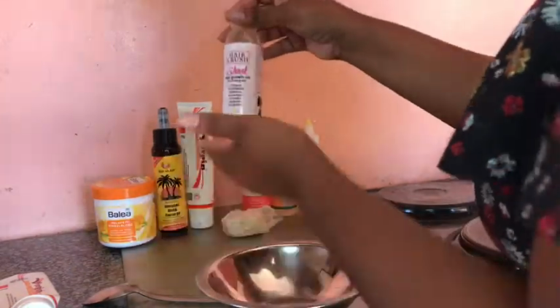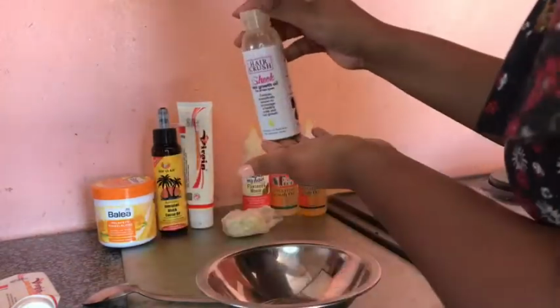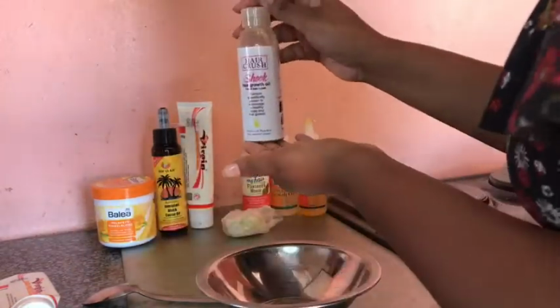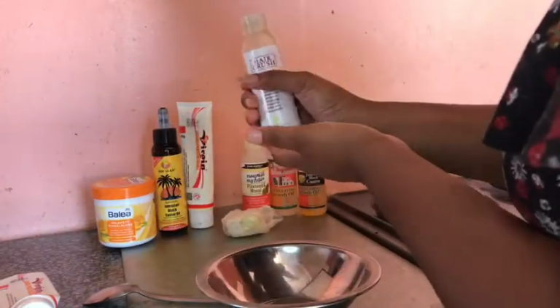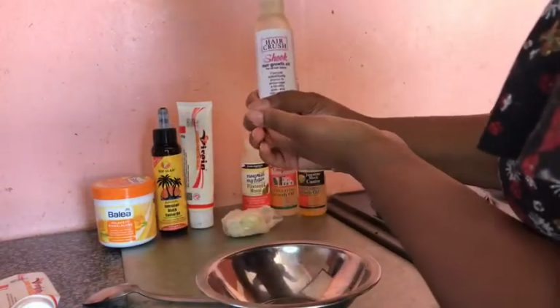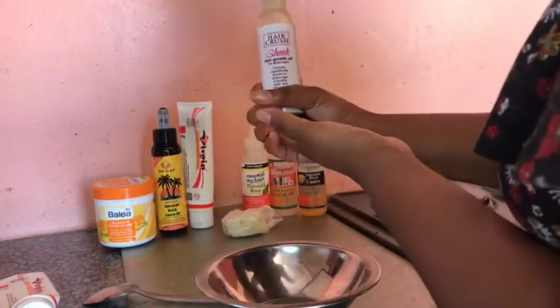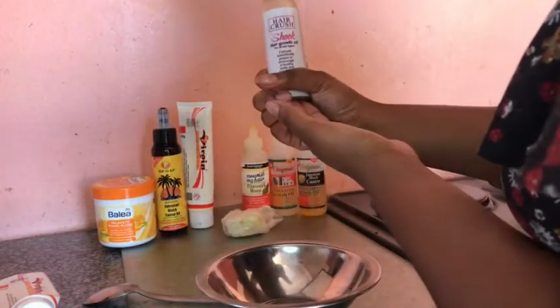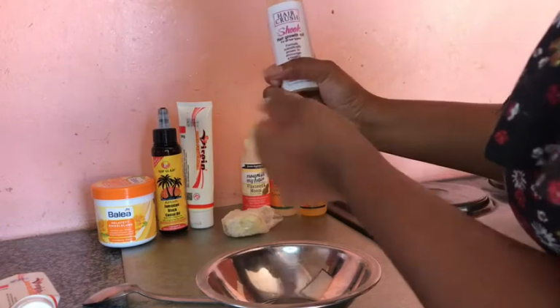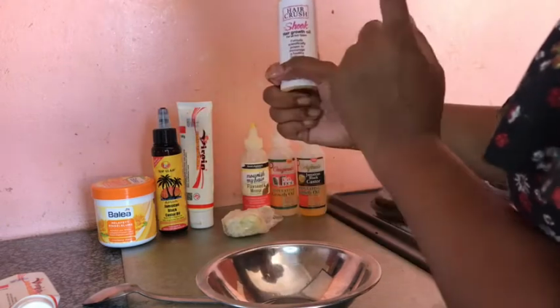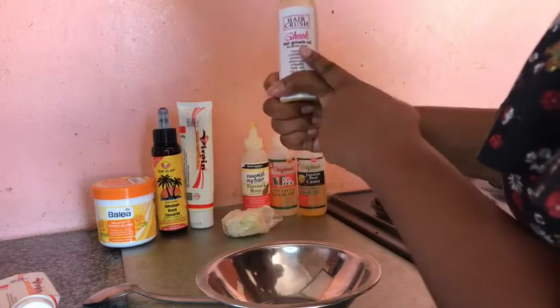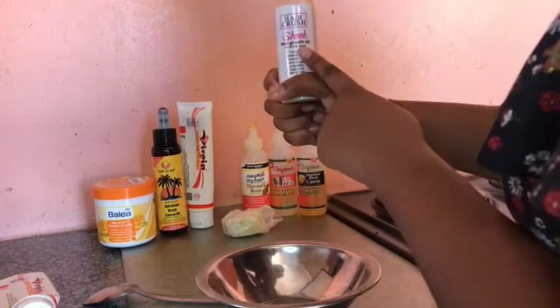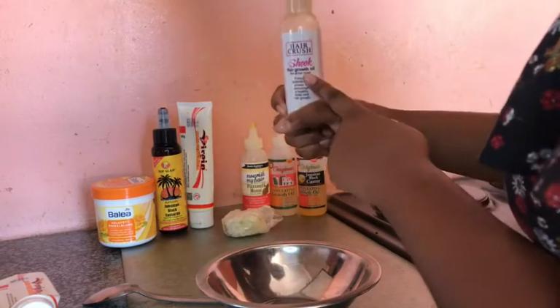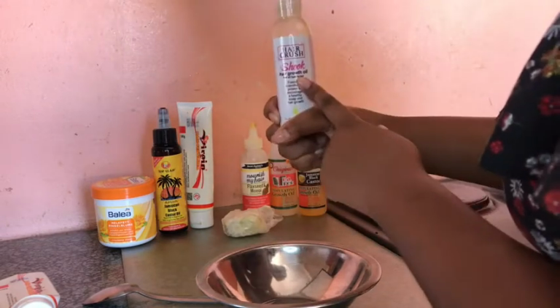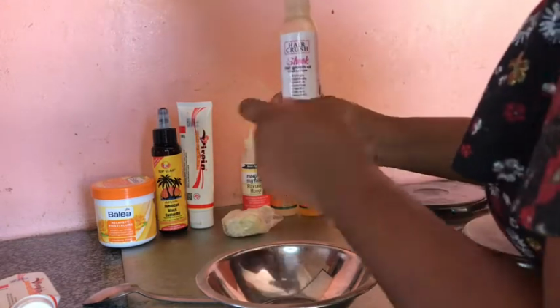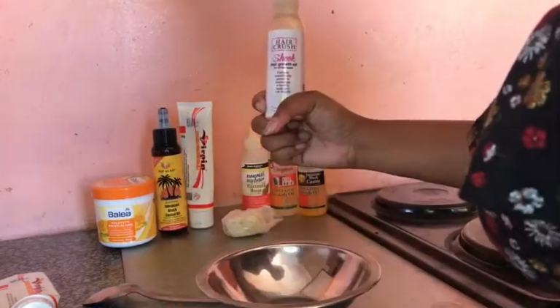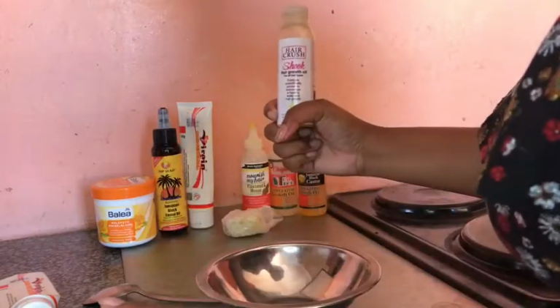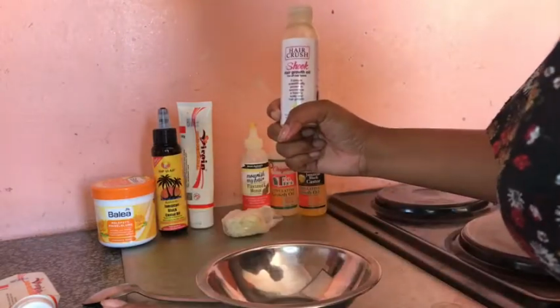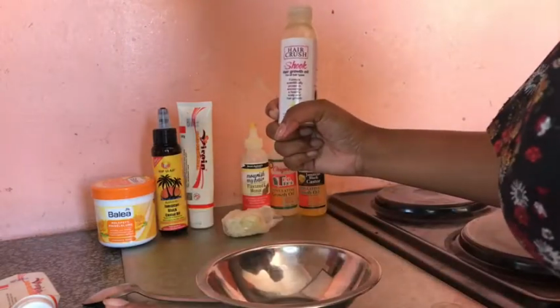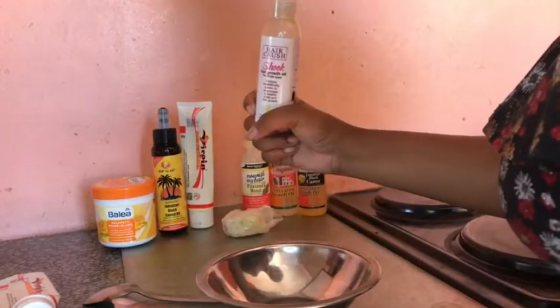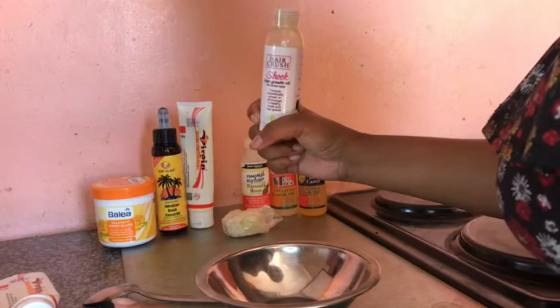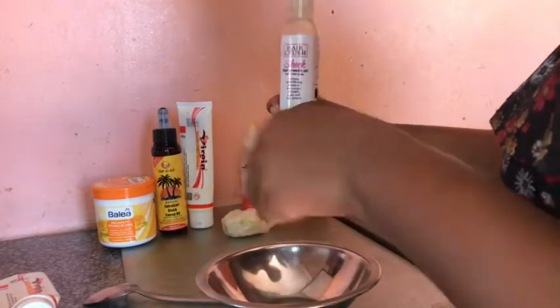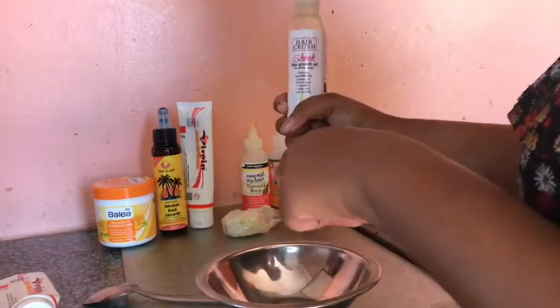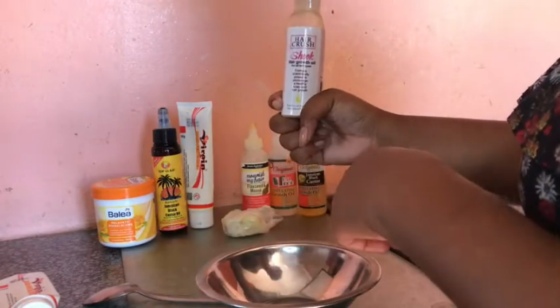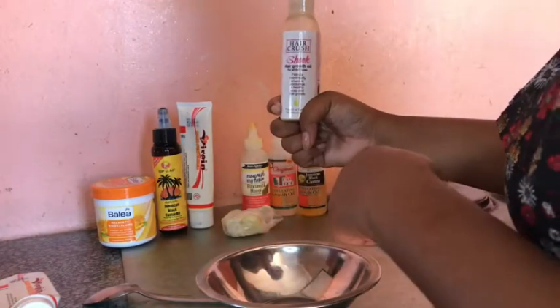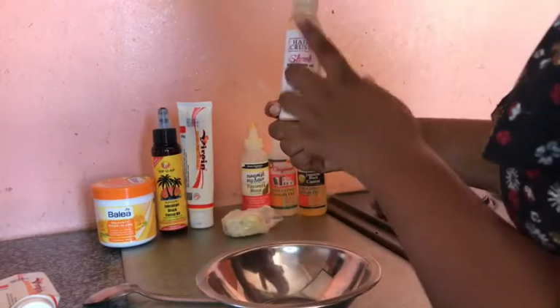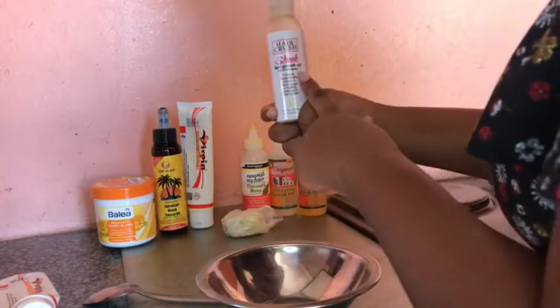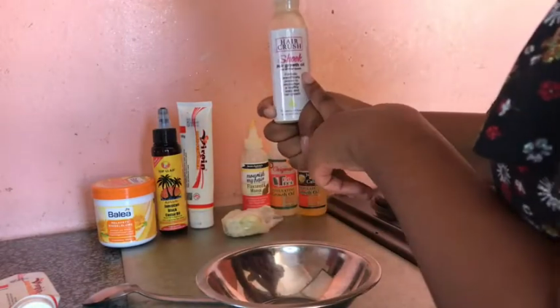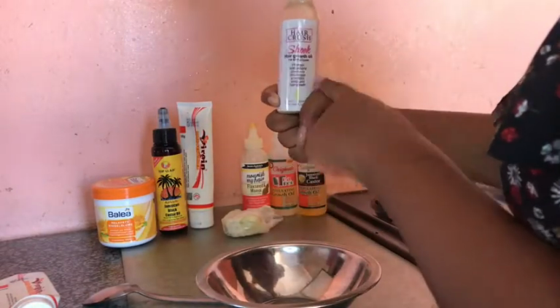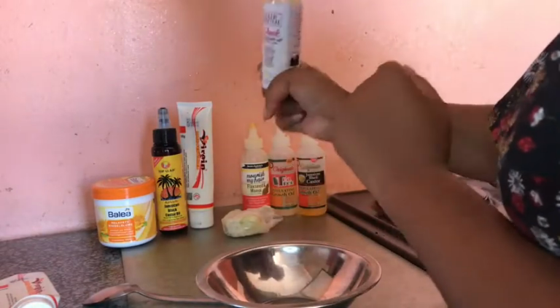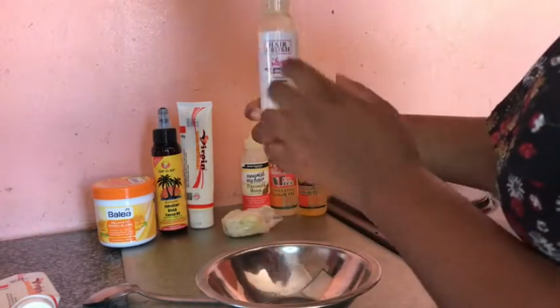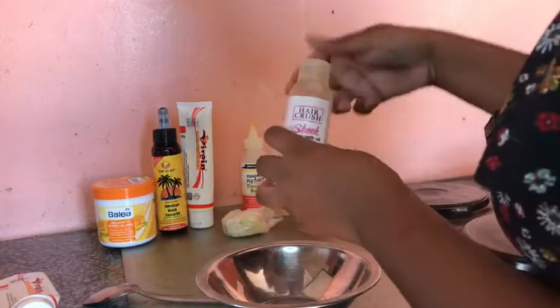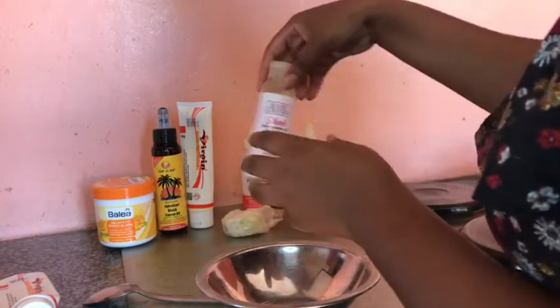Hair Crush — I love, love, love Hair Crush, but currently it's done. I just wanted to show you guys. I buy it from Alma; I will put her Instagram page down below. I use this as well.